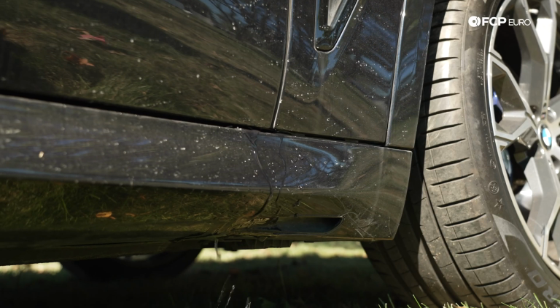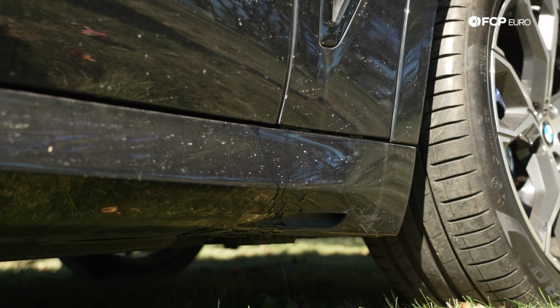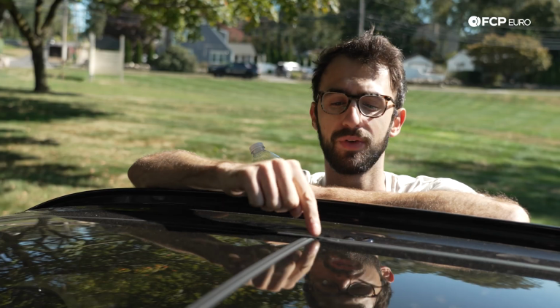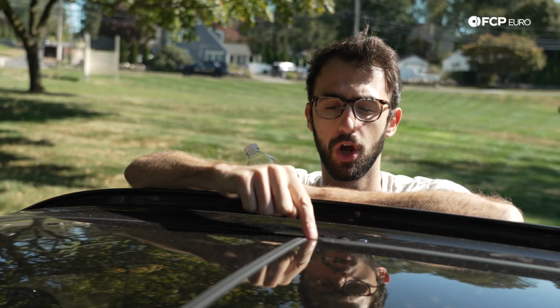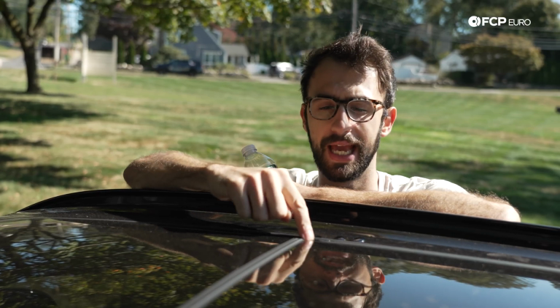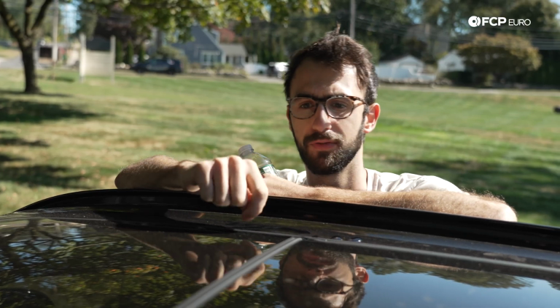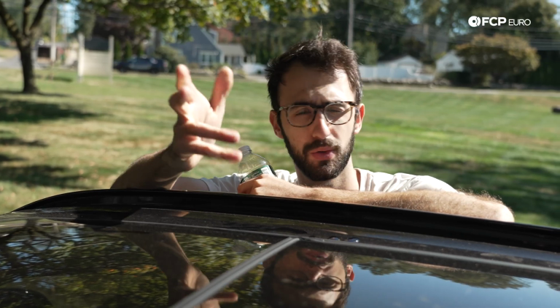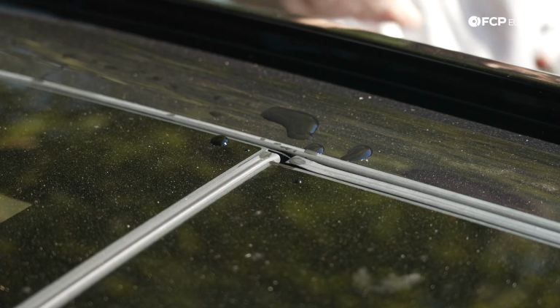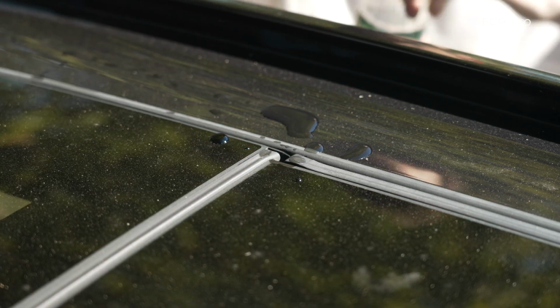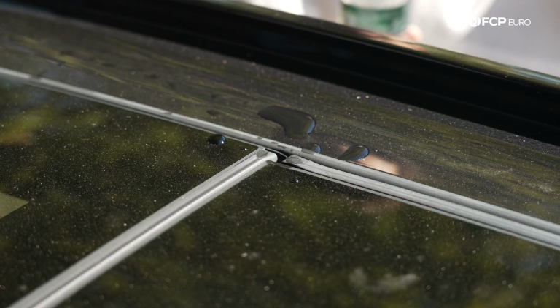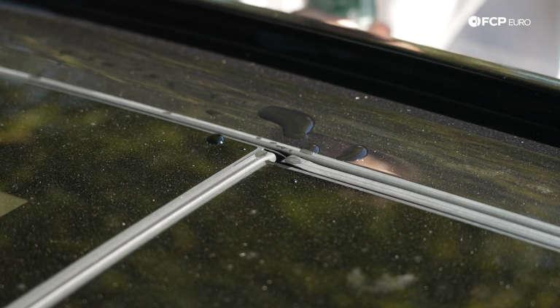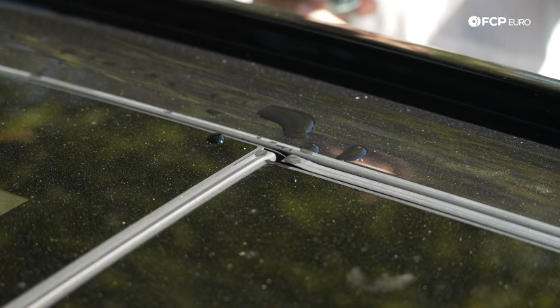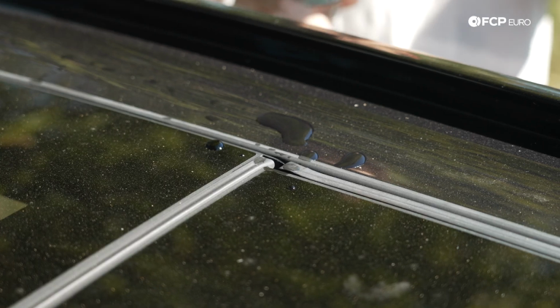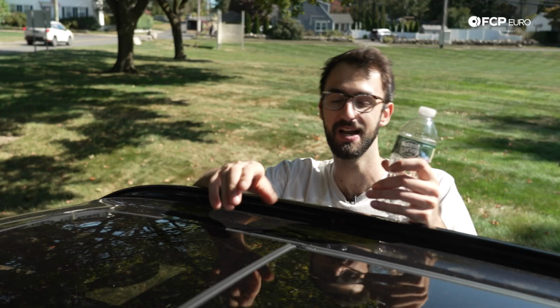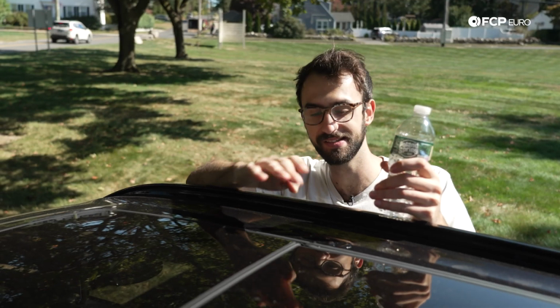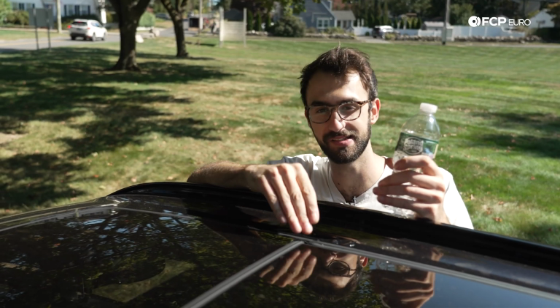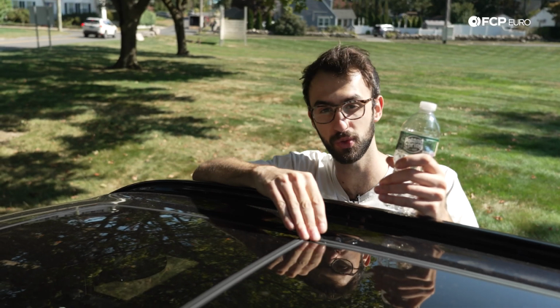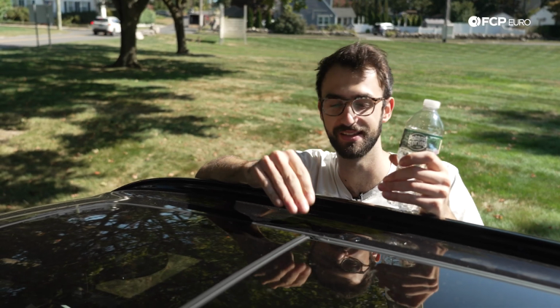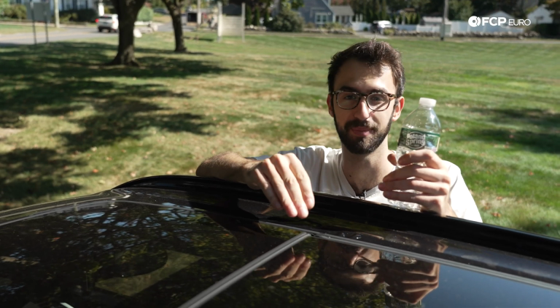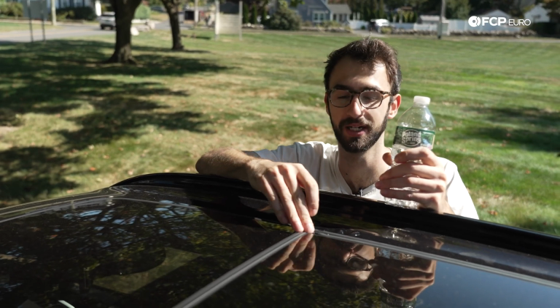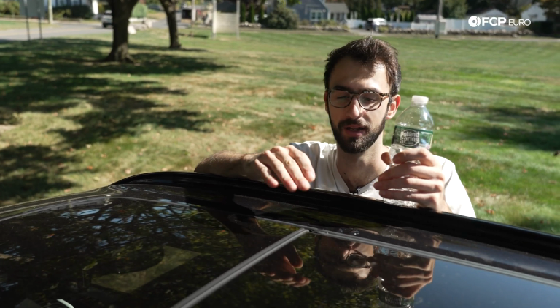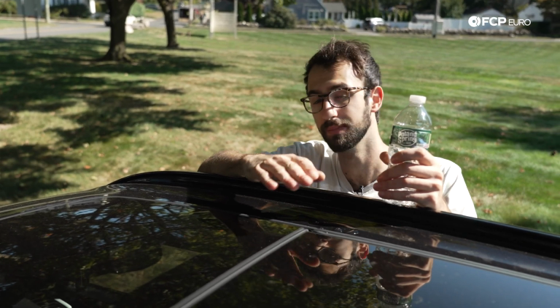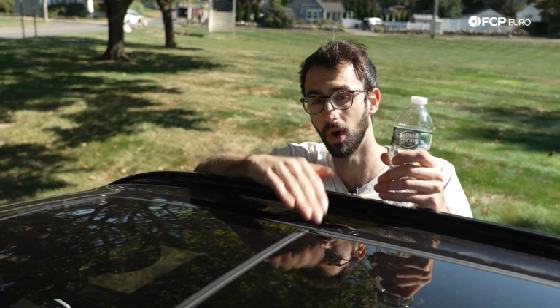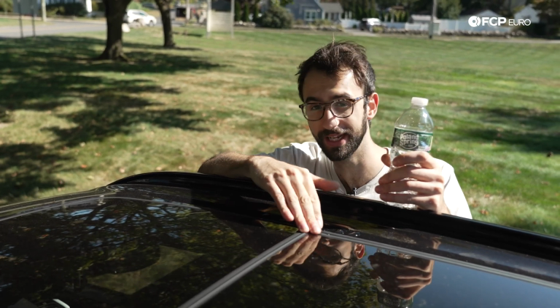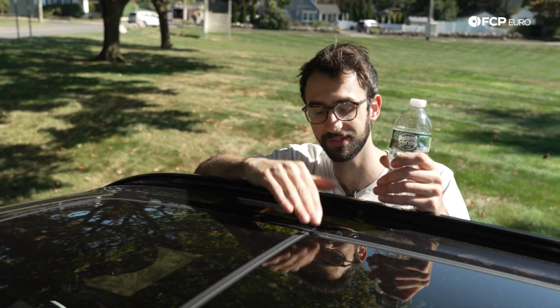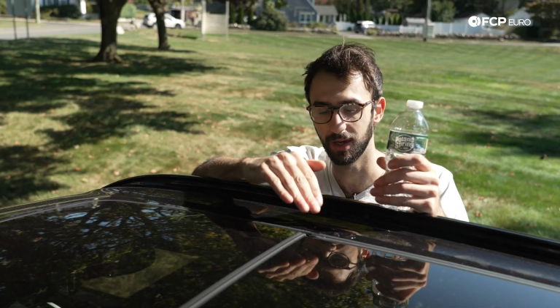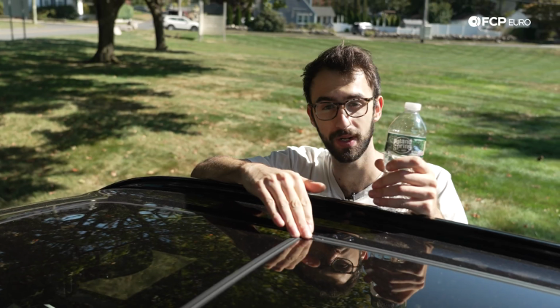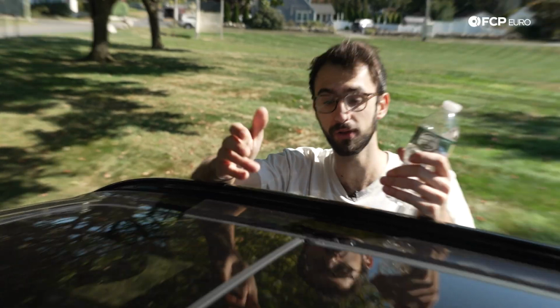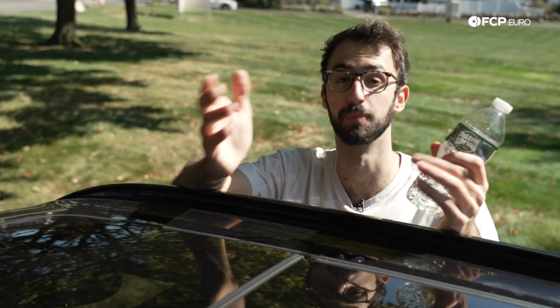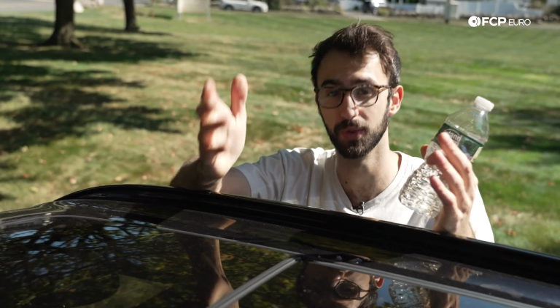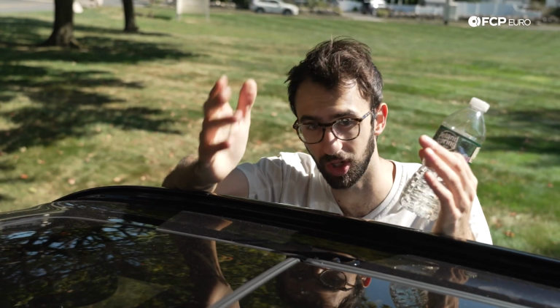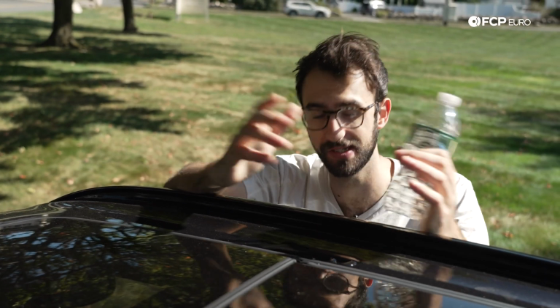On this G05, we've got a gnarly gap here from the sunroof seal shrinking, which is a pretty common problem. Now as this seal shrinks, this gap gets bigger. Not only can more water enter this rain tray, but also debris which will clog the seal.